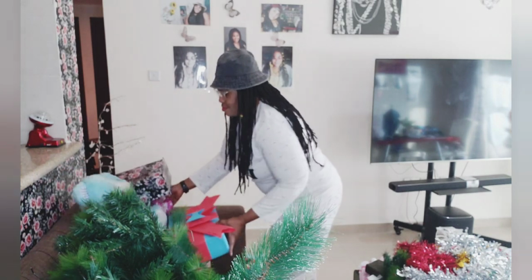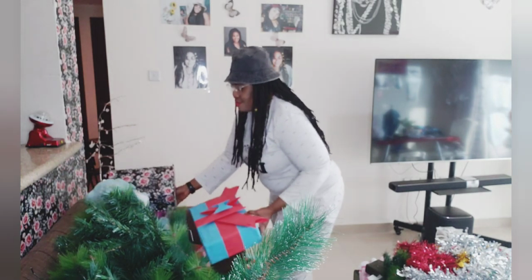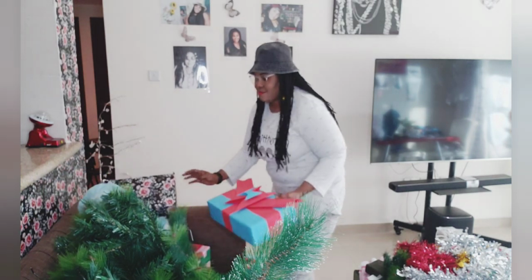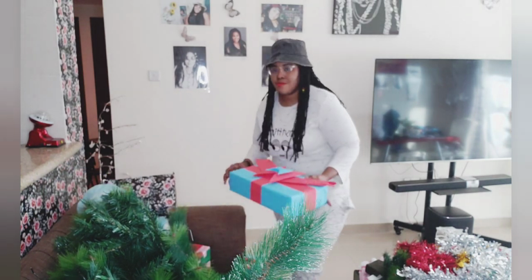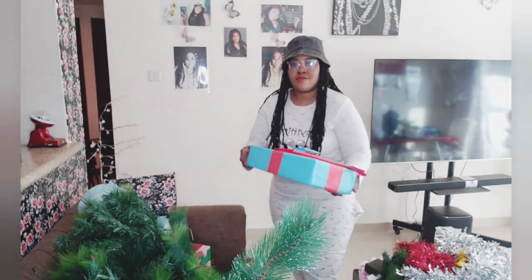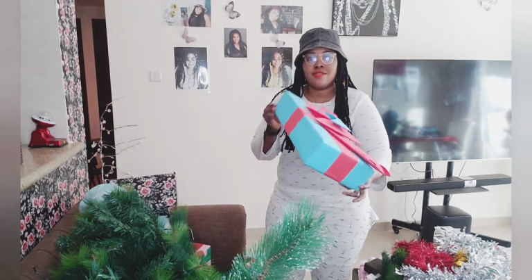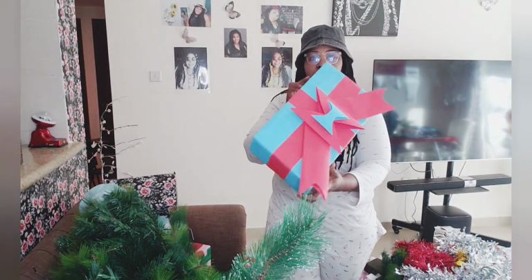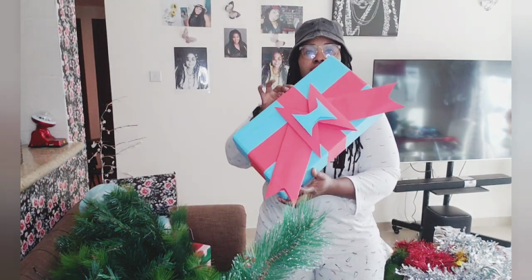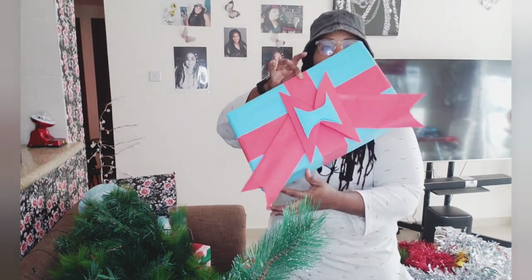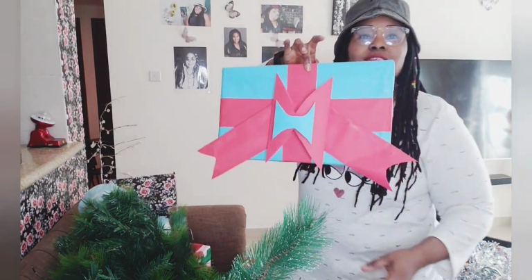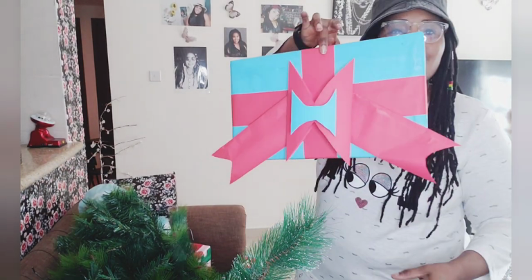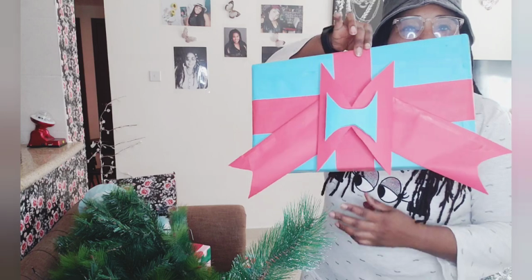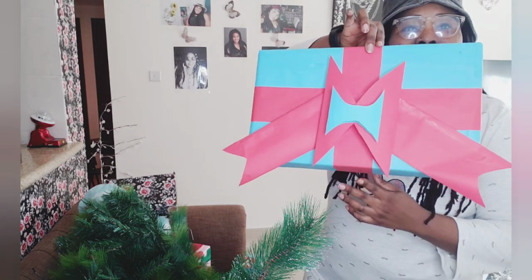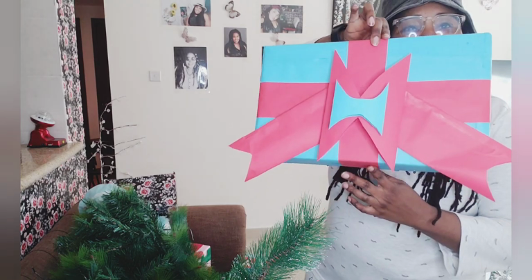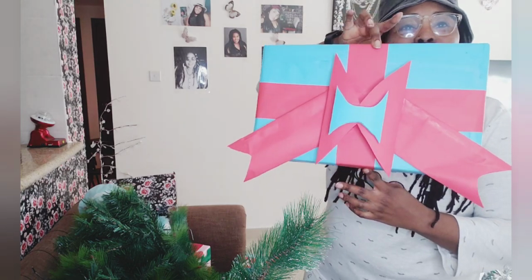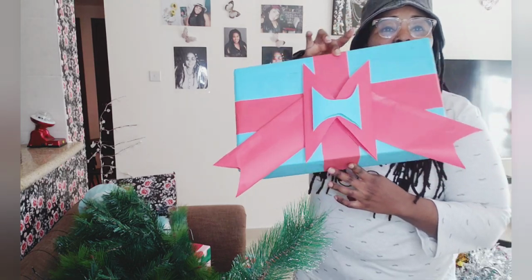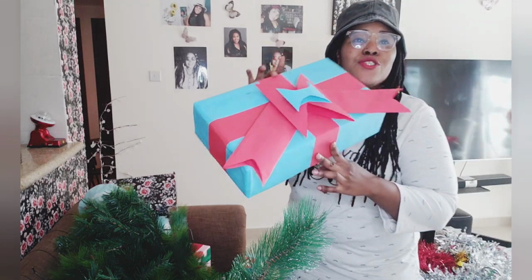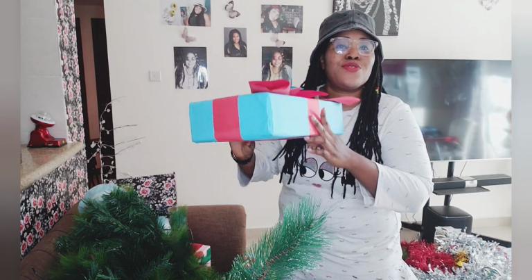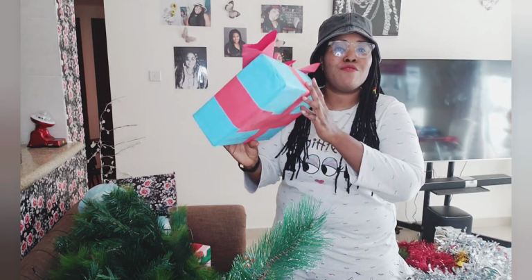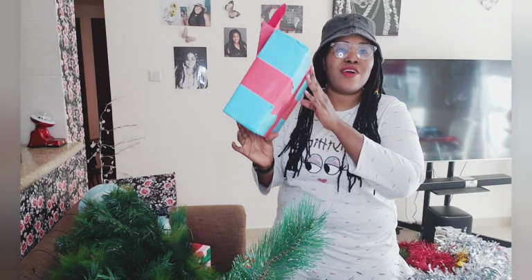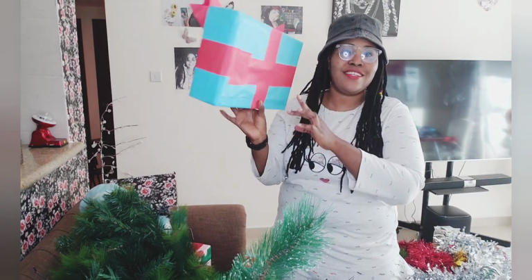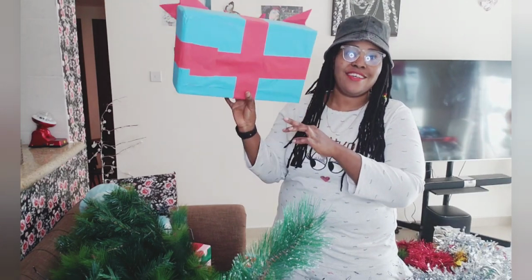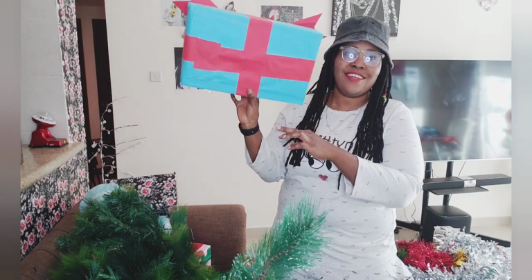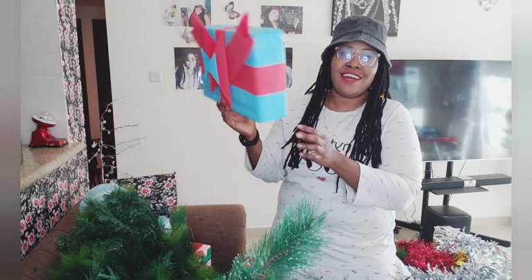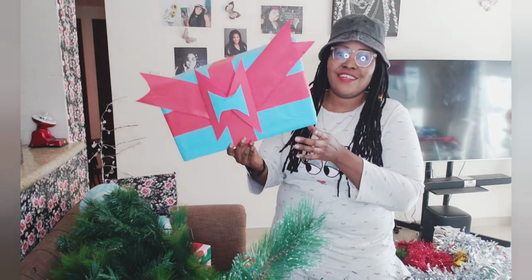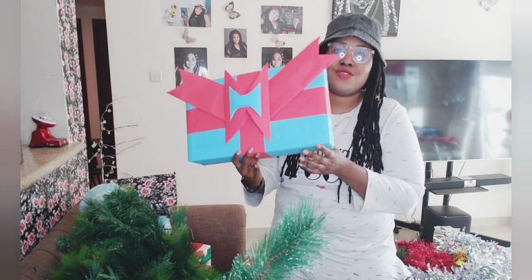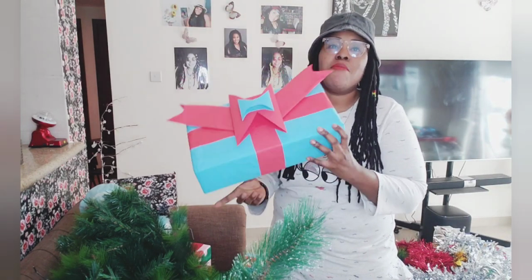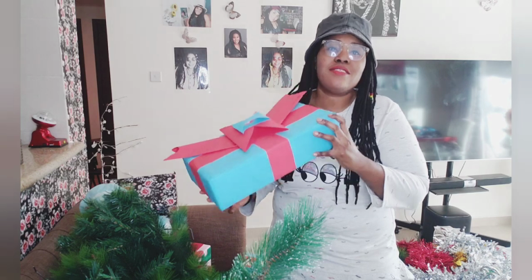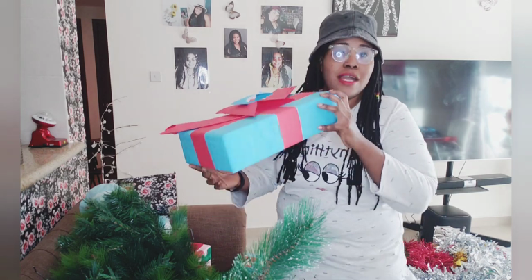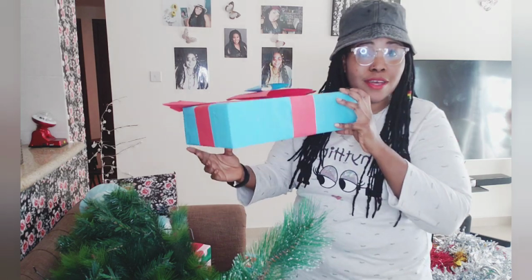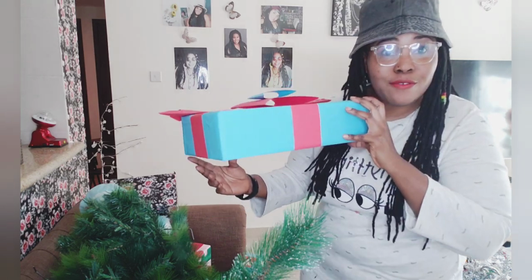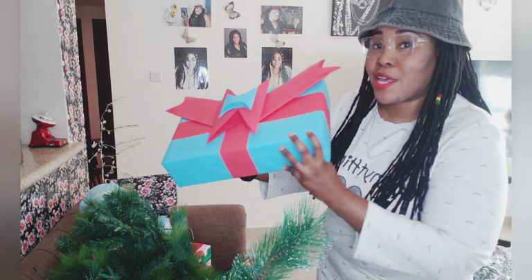See how beautiful it is? This one looks so gorgeous and lovely! Yeah, I made this myself.